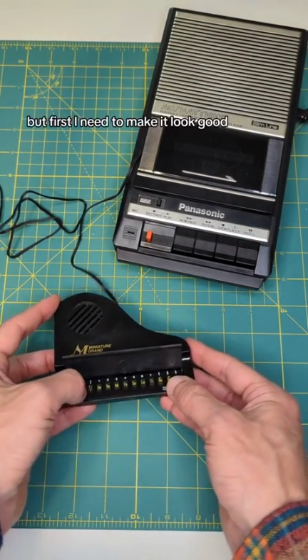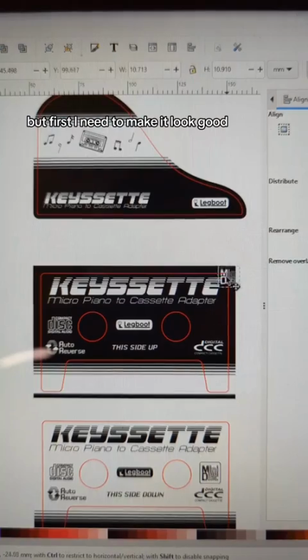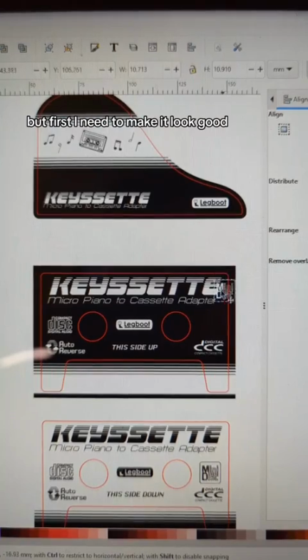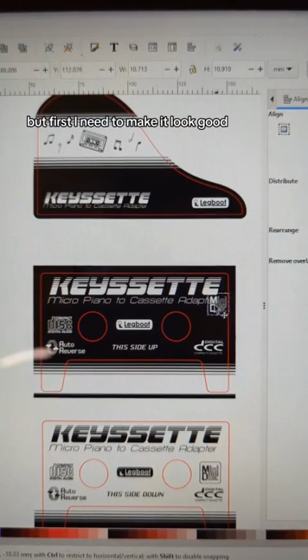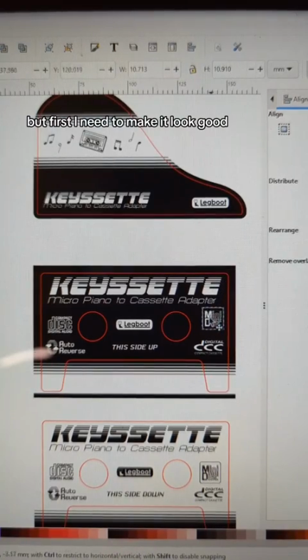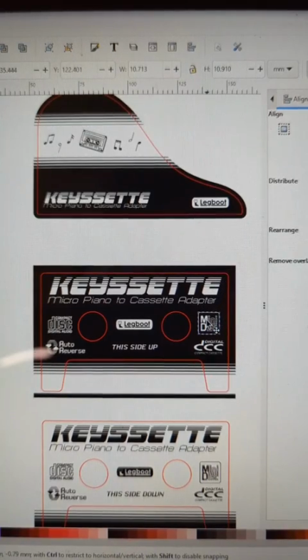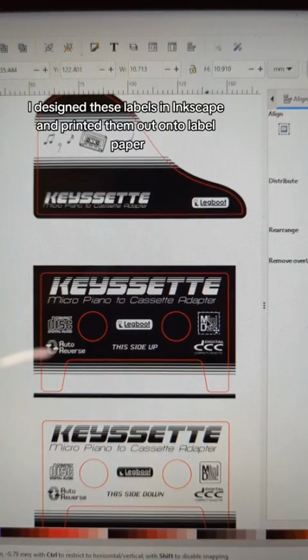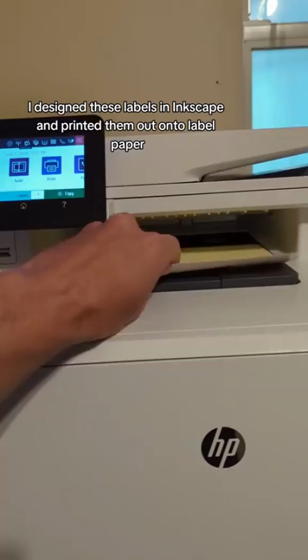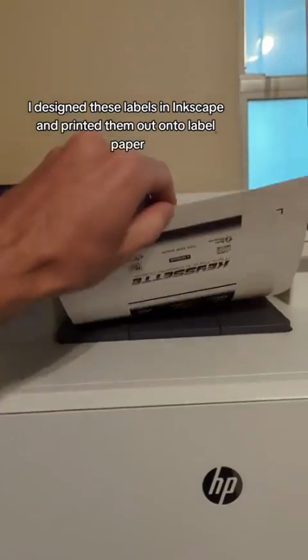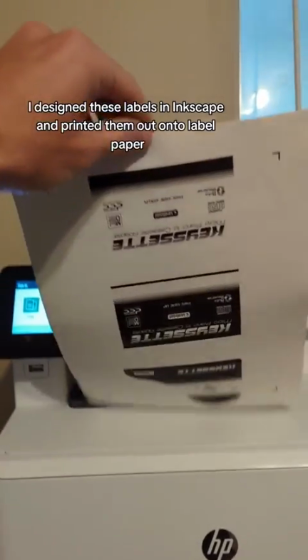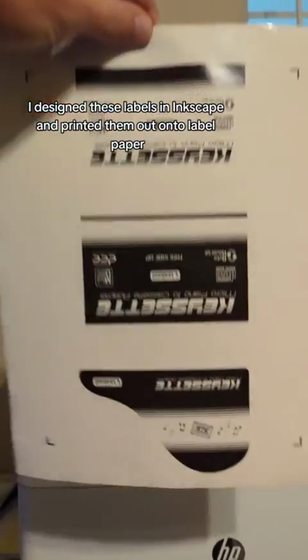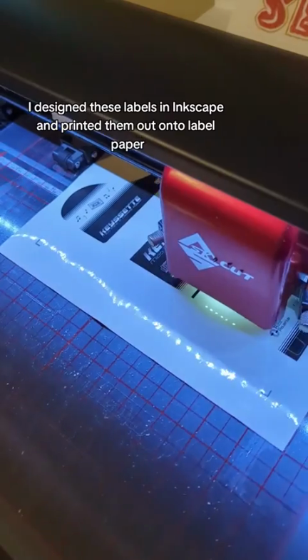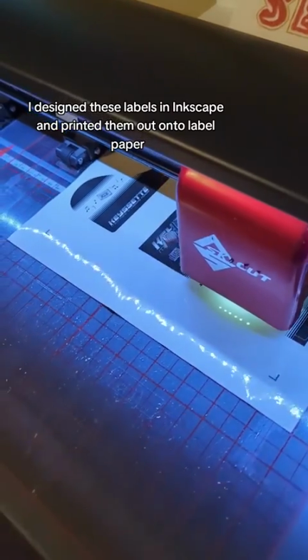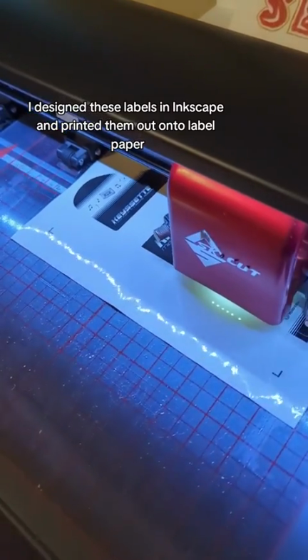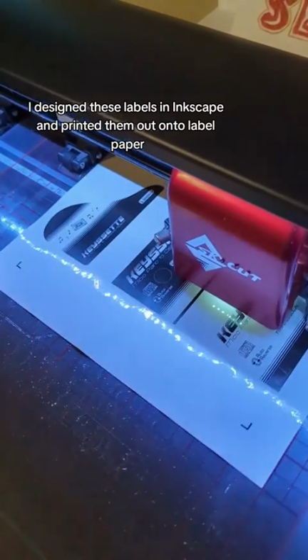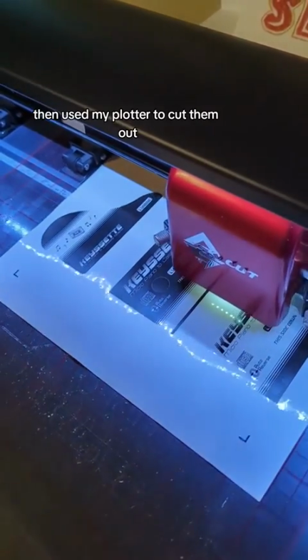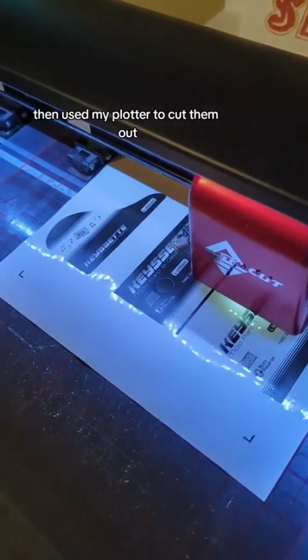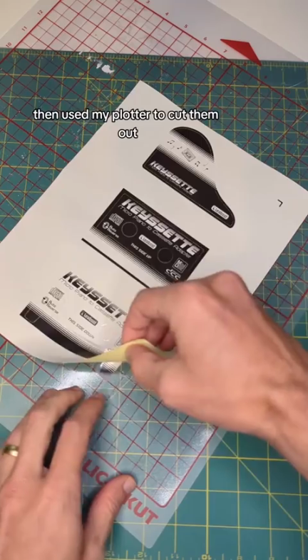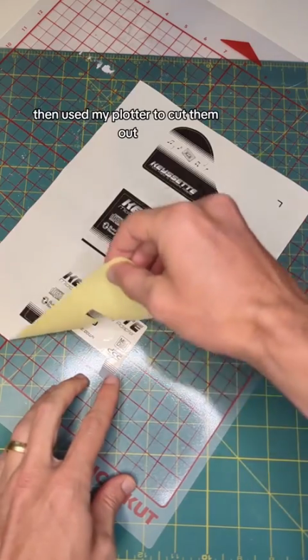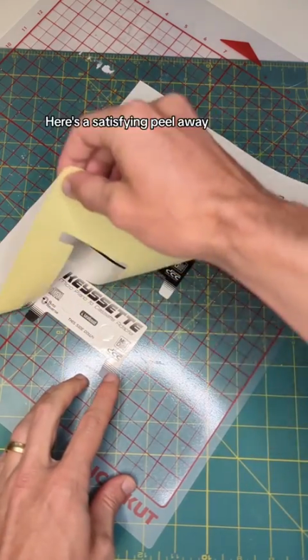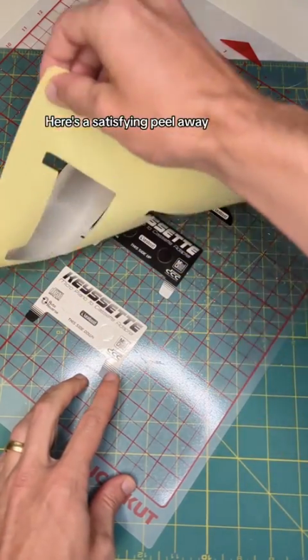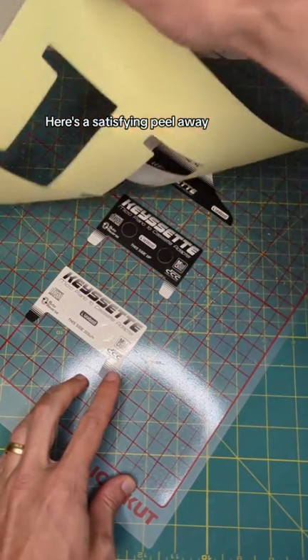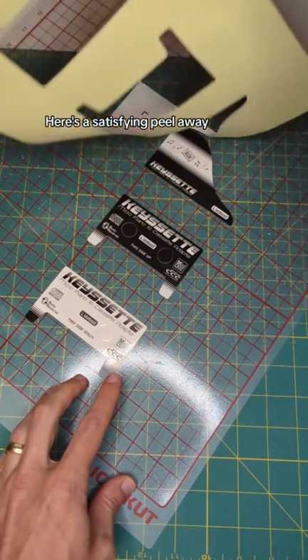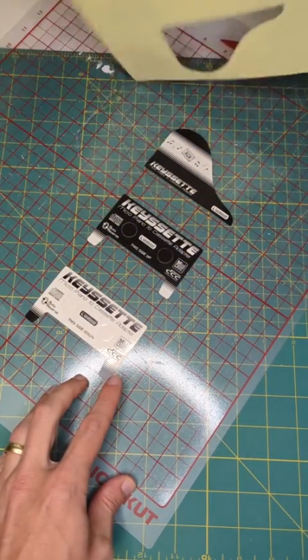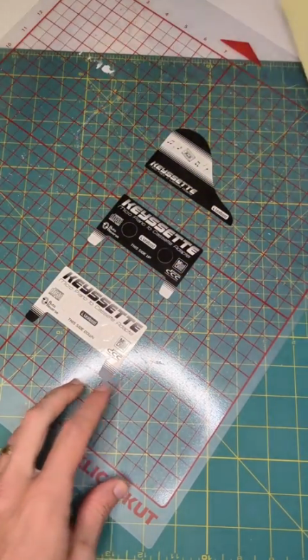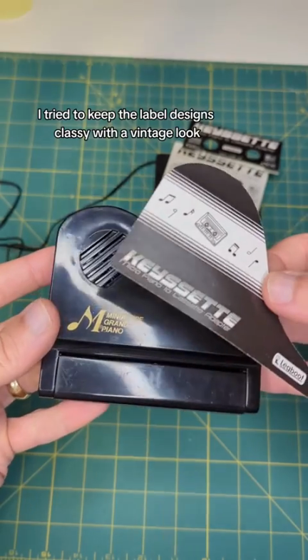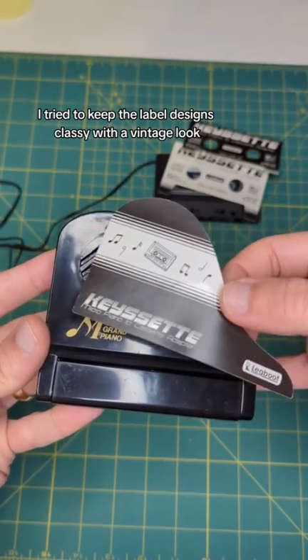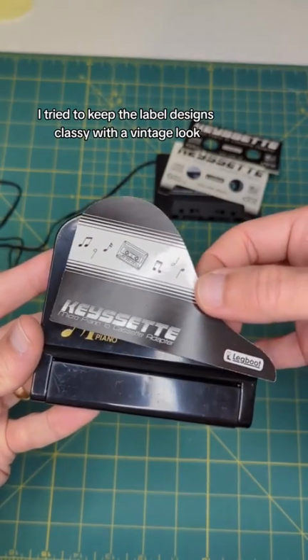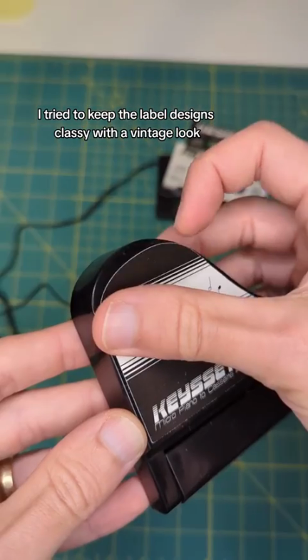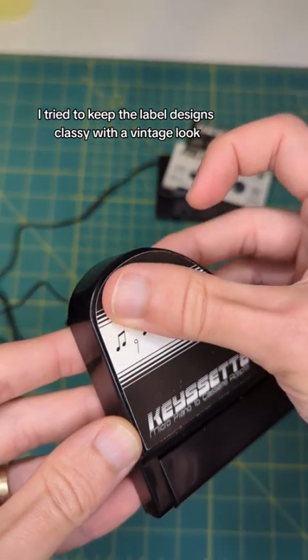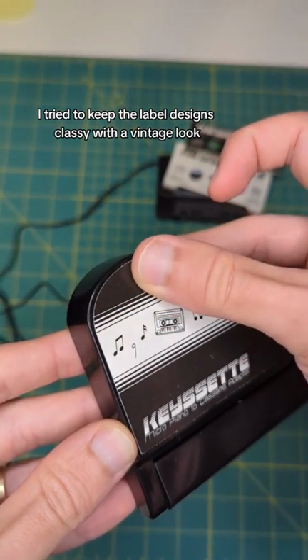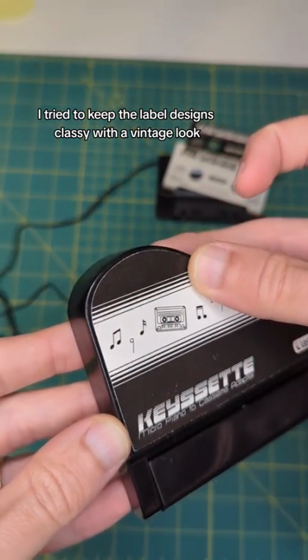But first I need to make it look good. I designed these labels in Inkscape and printed them out onto label paper, then used my plotter to cut them out. Here's a satisfying peel away. I tried to keep the label designs classy with a vintage look.